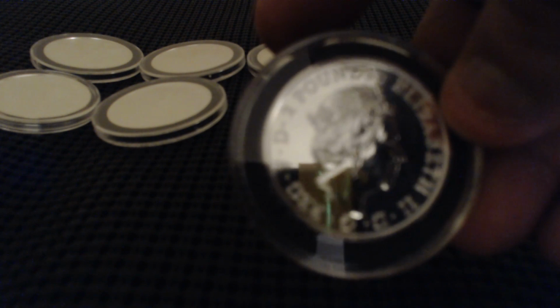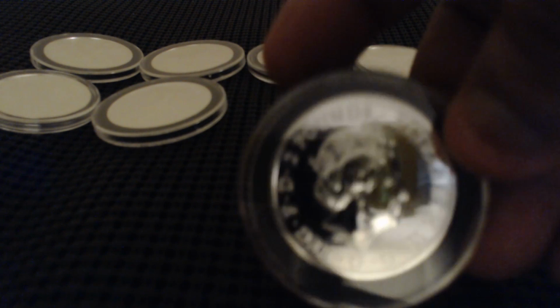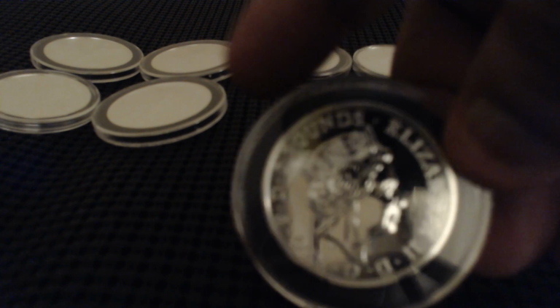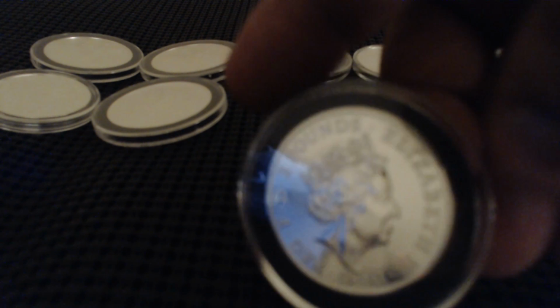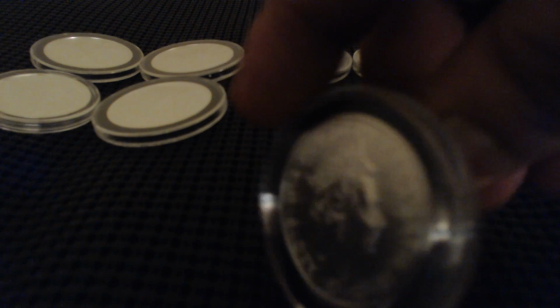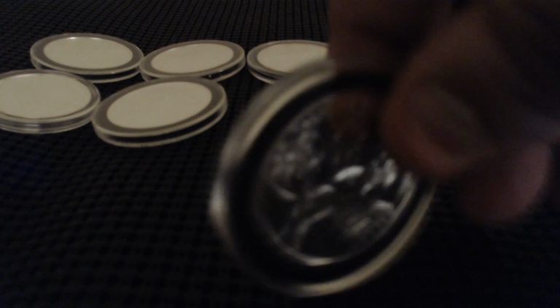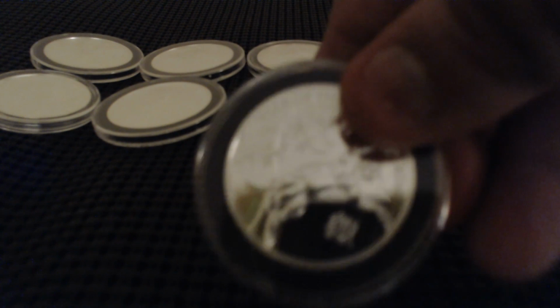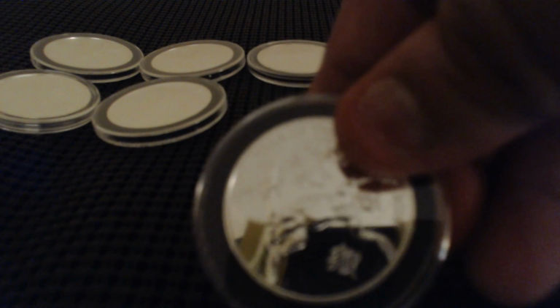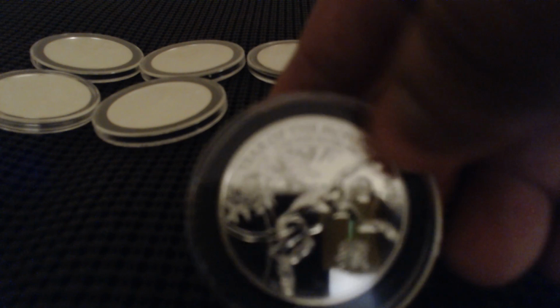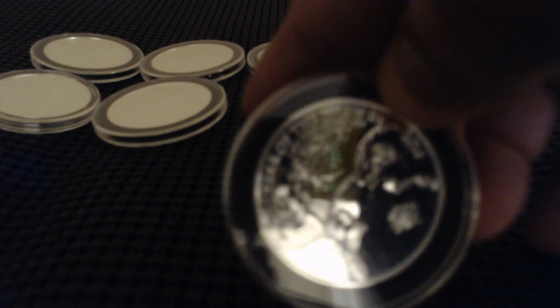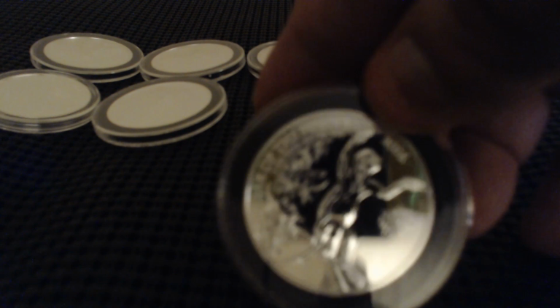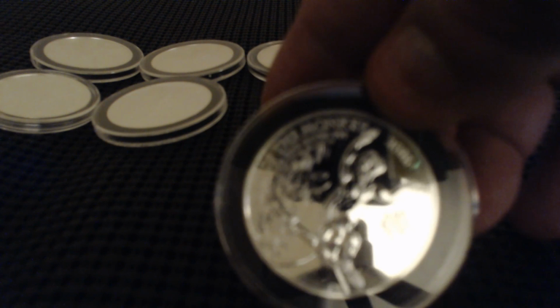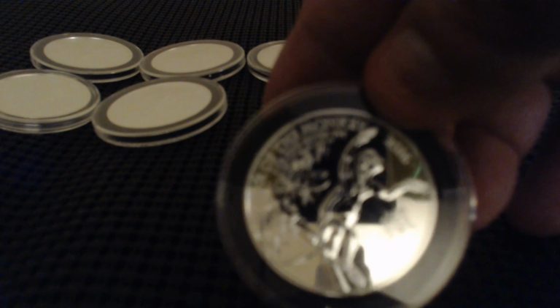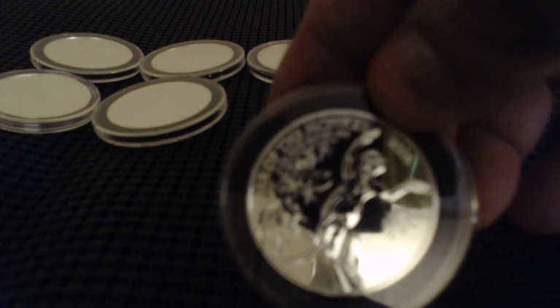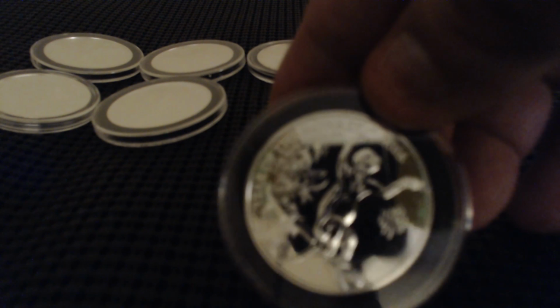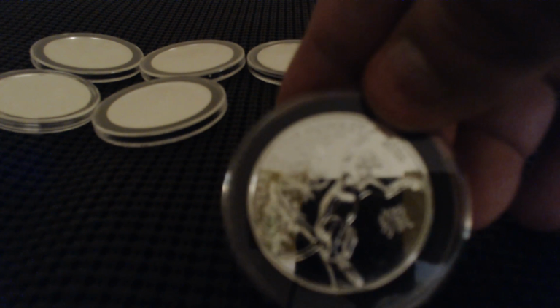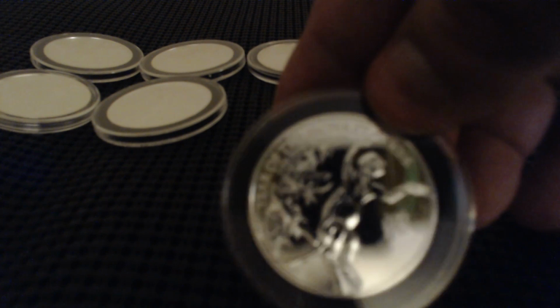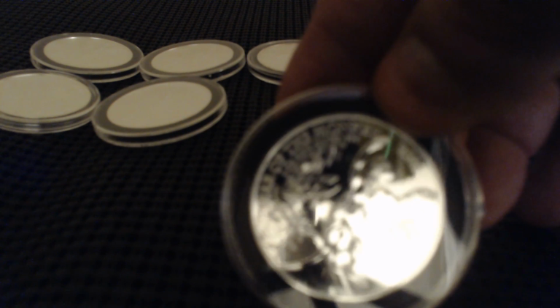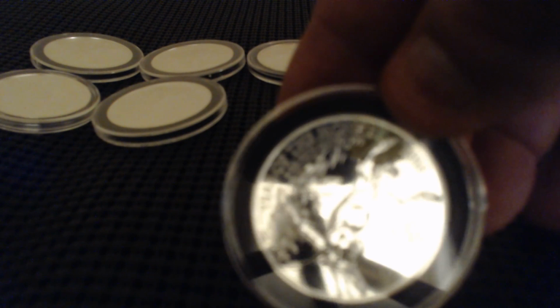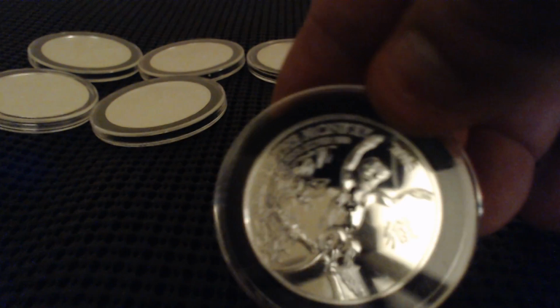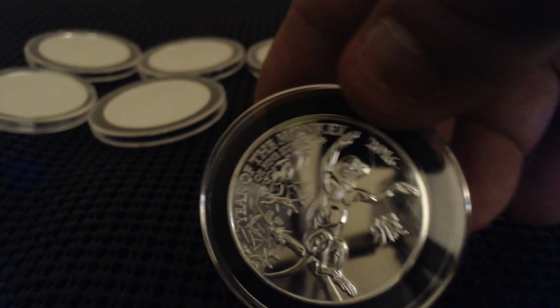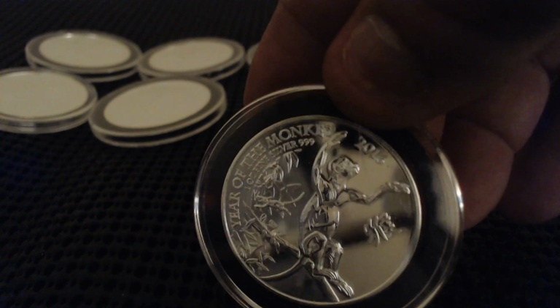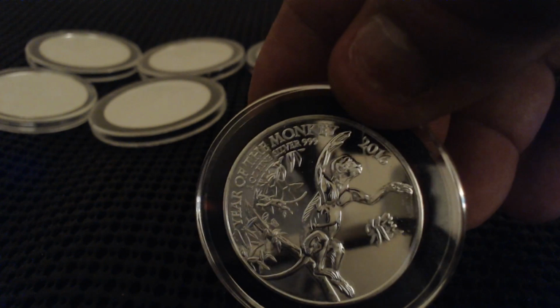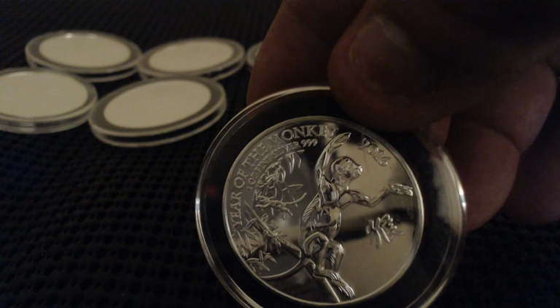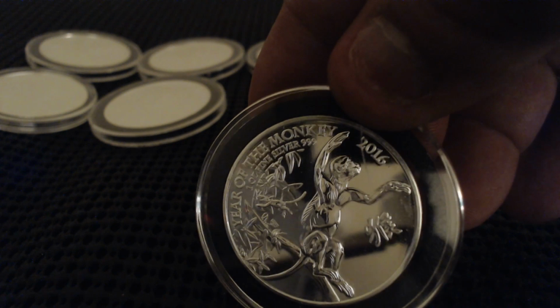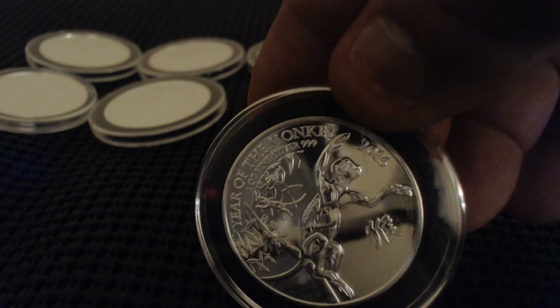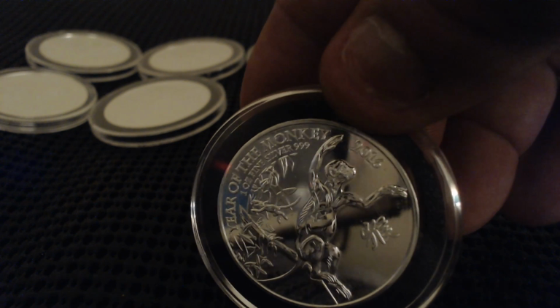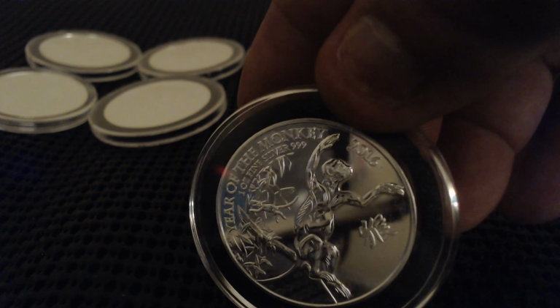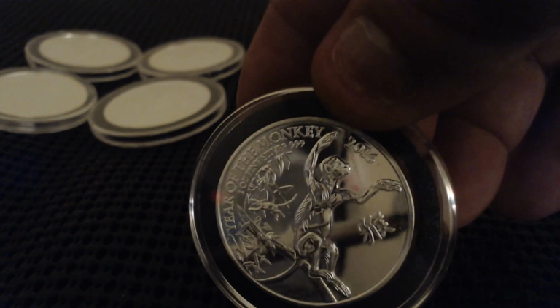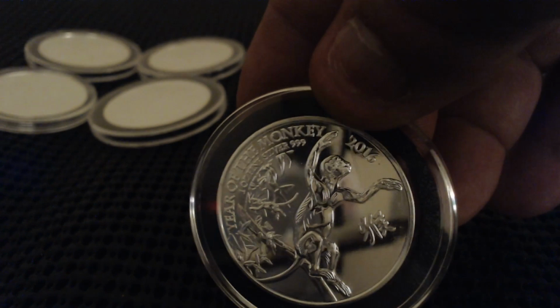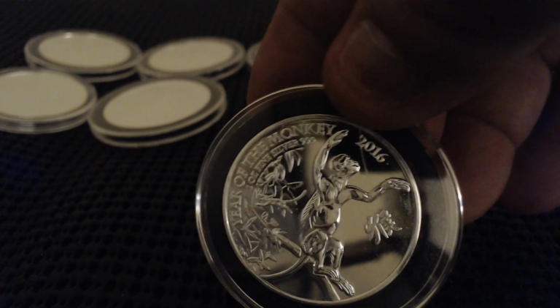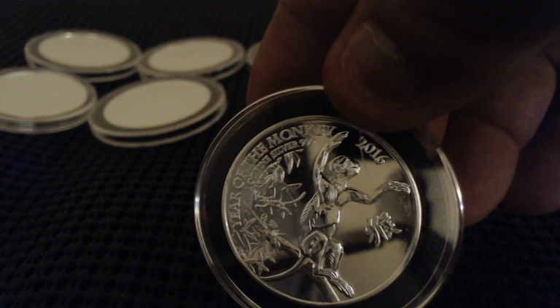Now this one is the Year of the Monkey. Hope you can see the monkey — very nice, leaping off the tree.